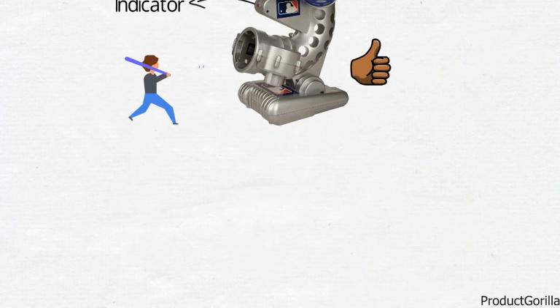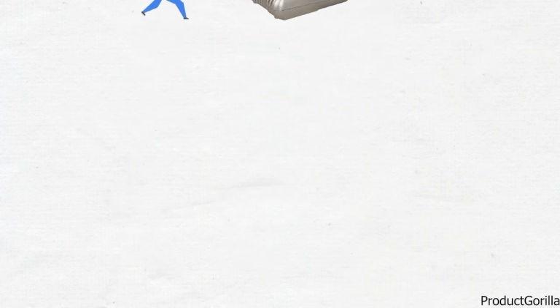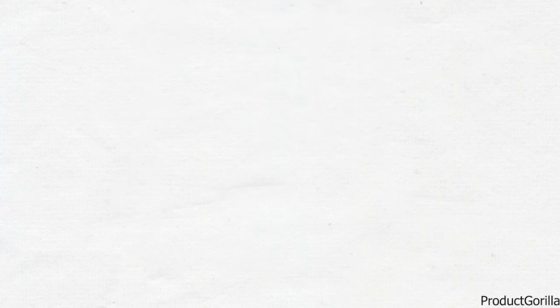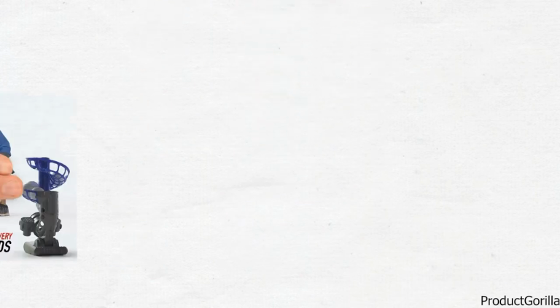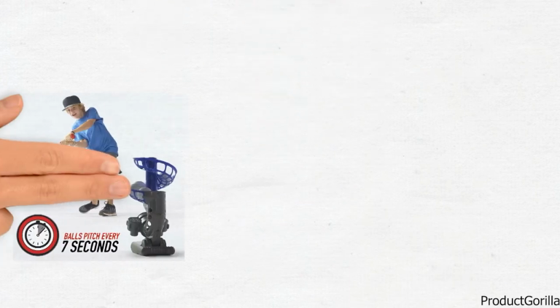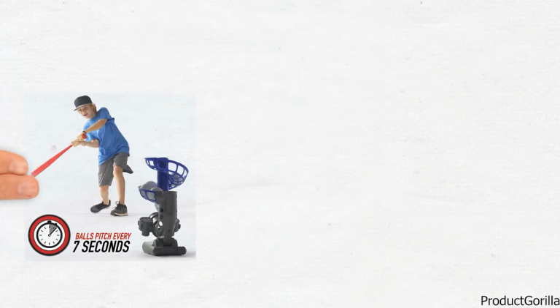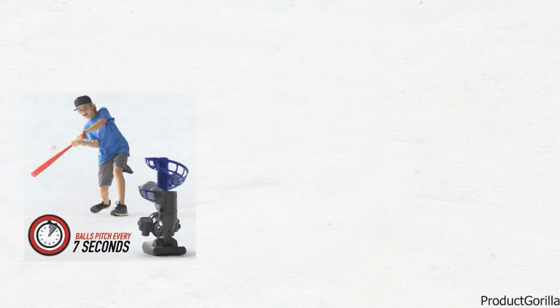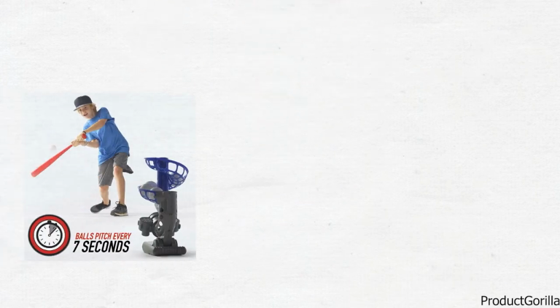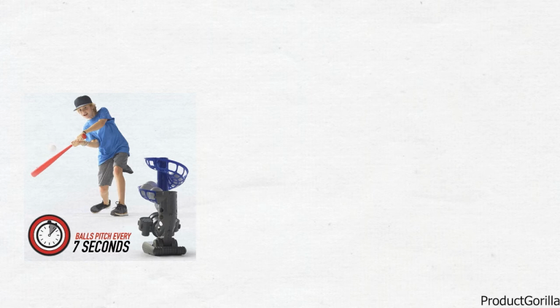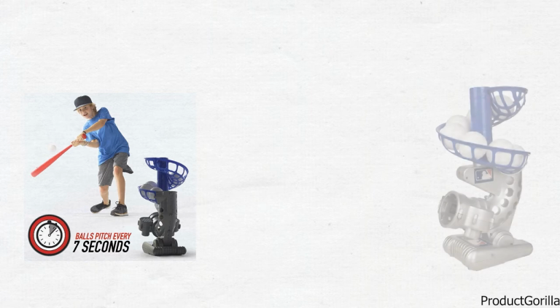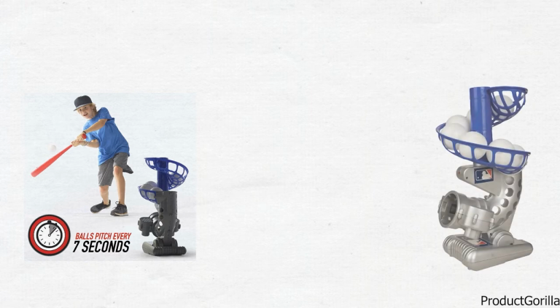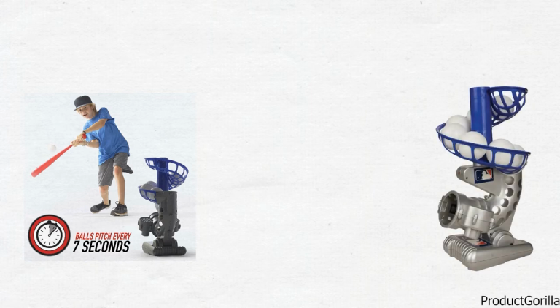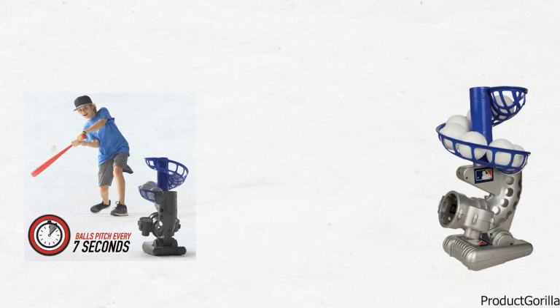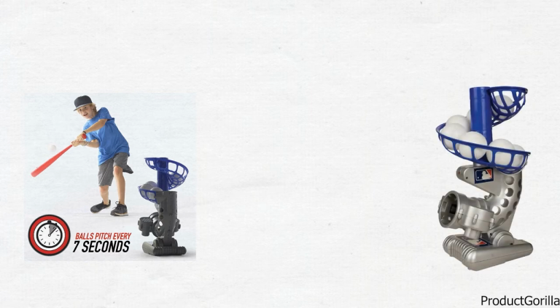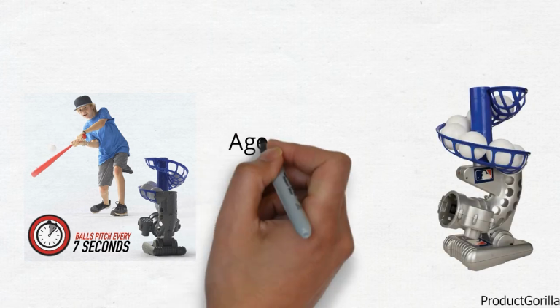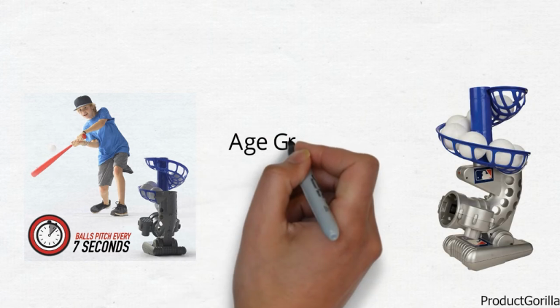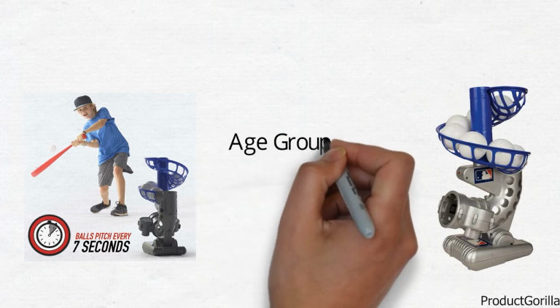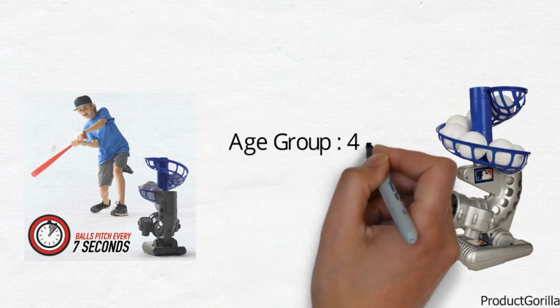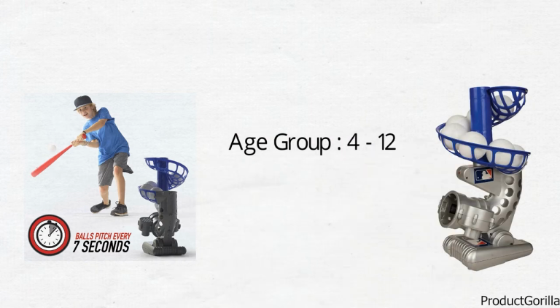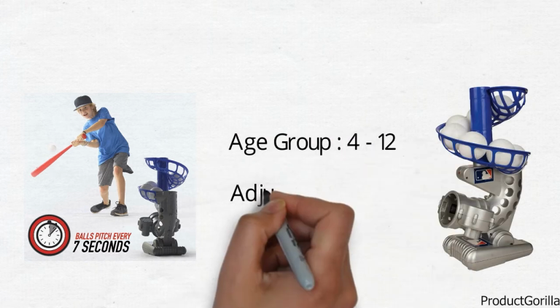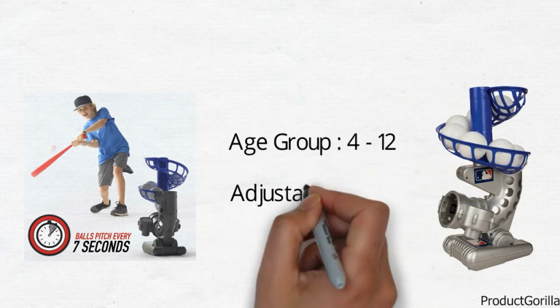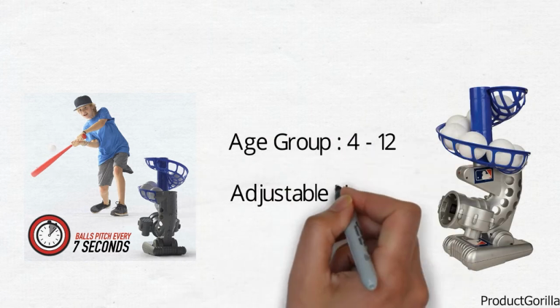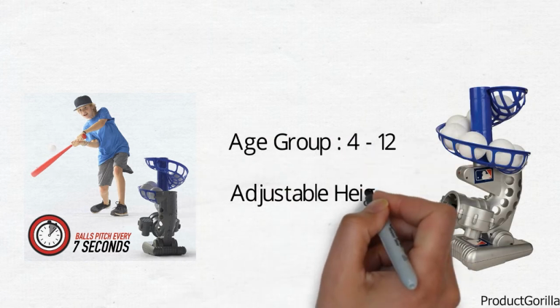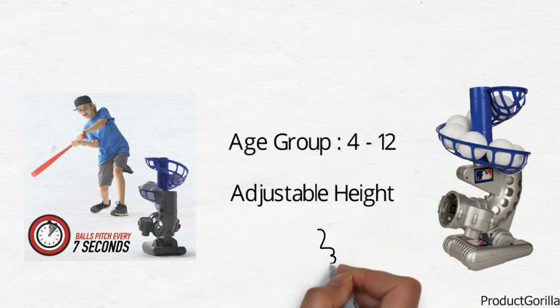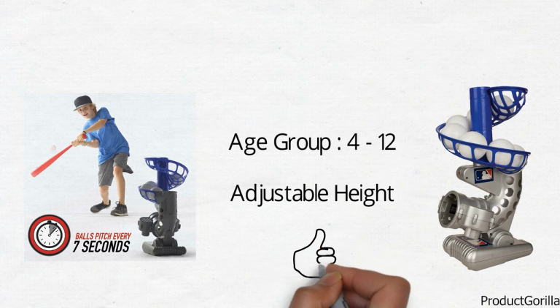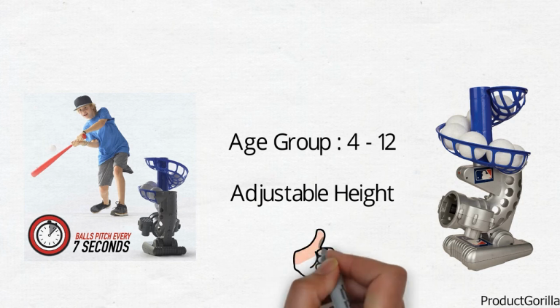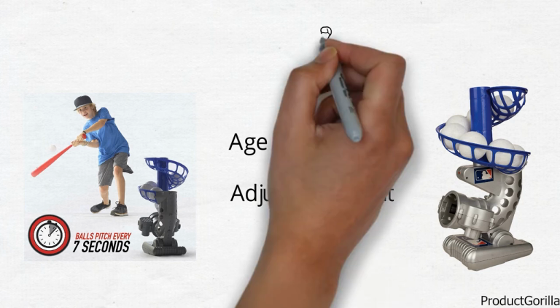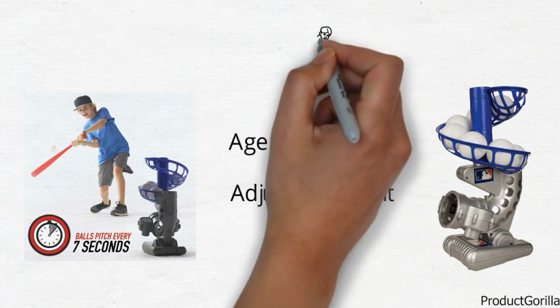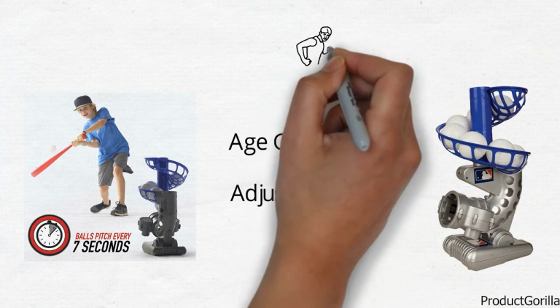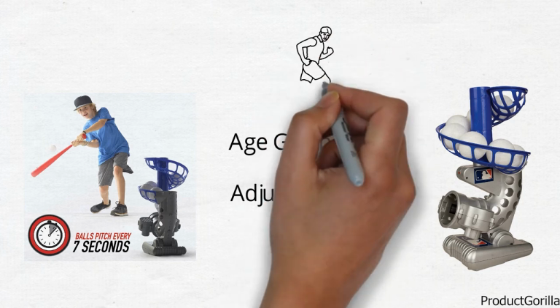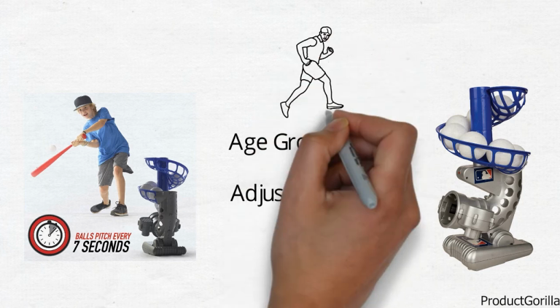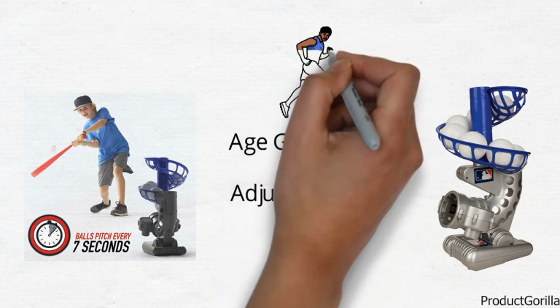Your child should ideally use a plastic baseball bat. The MLB pitching machine is perfect for ages 4 to 12. Its height is adjustable, making it a great option for developing young athletes.